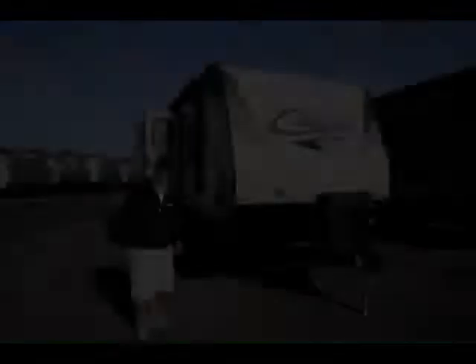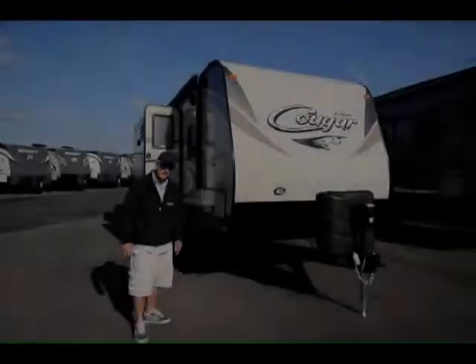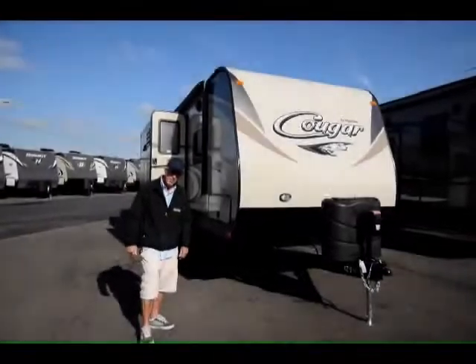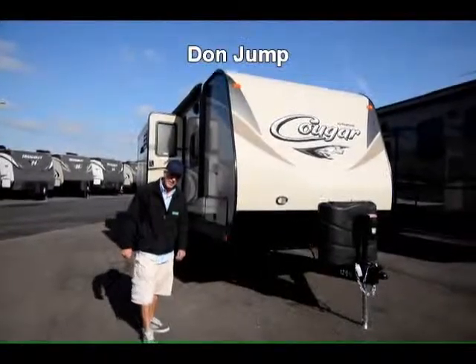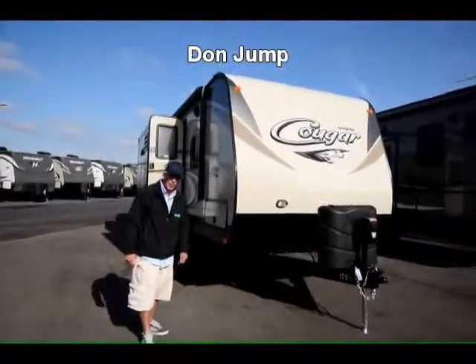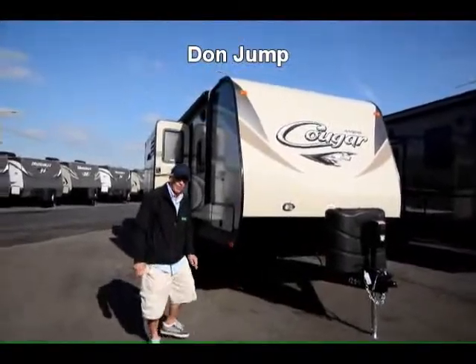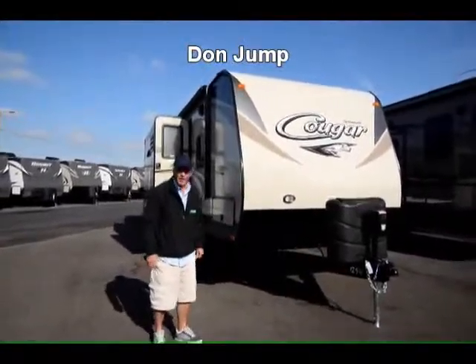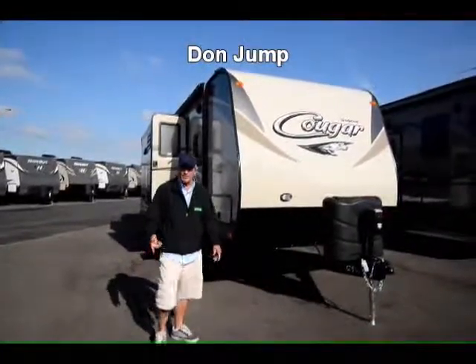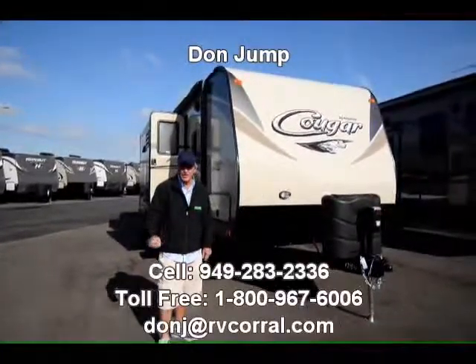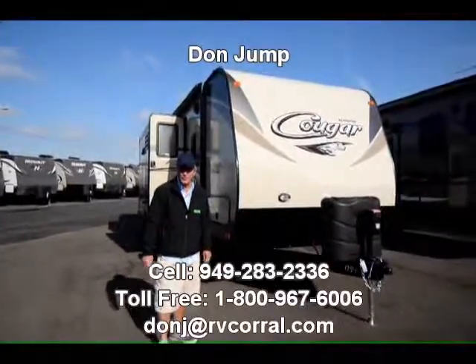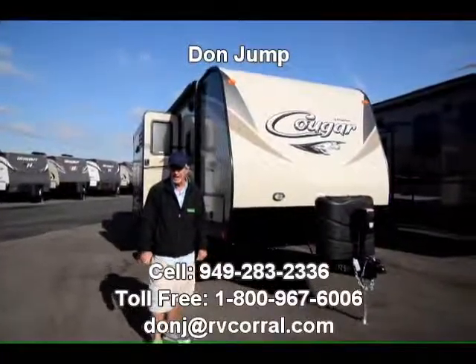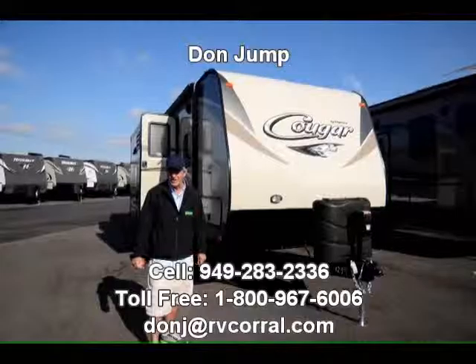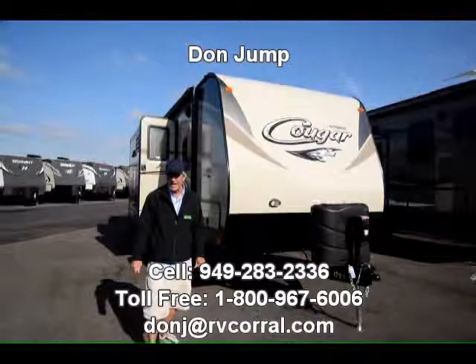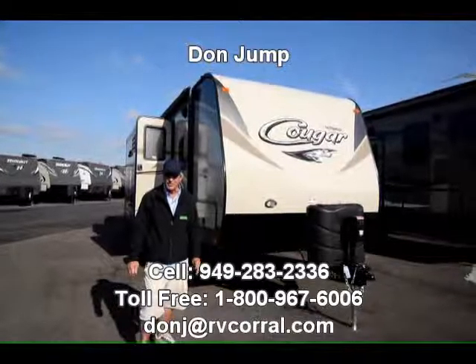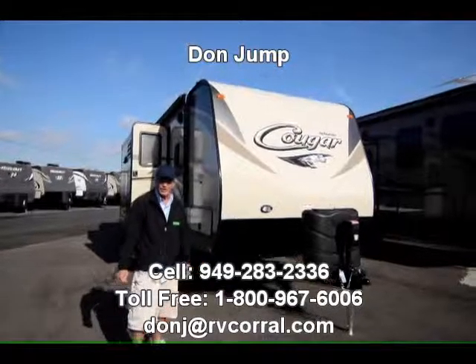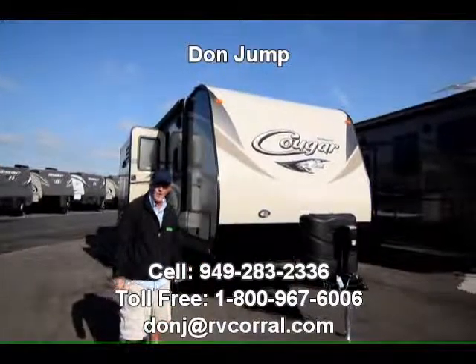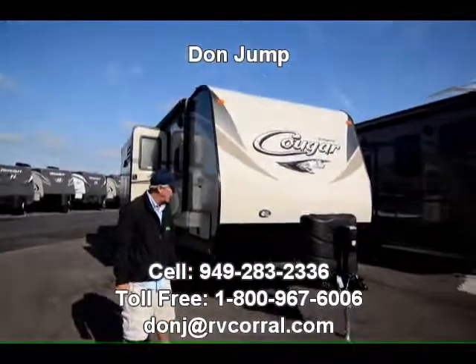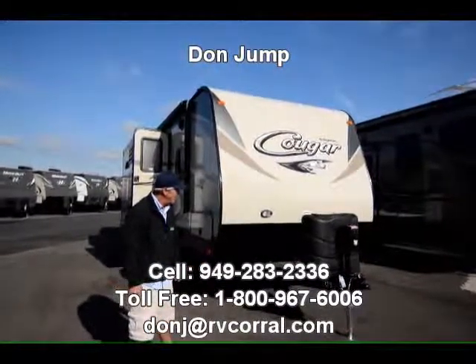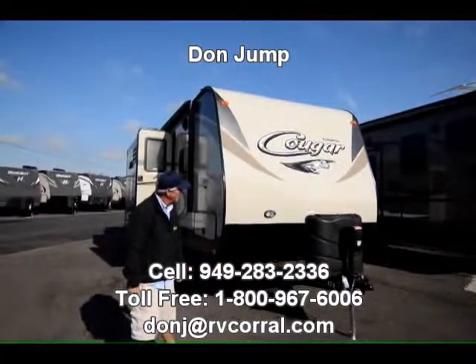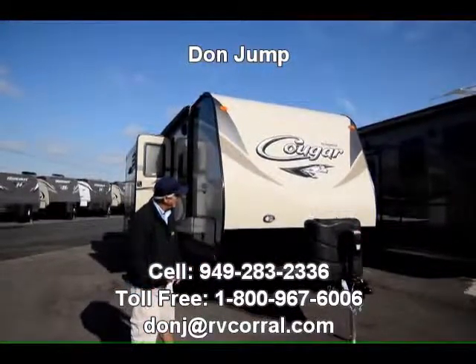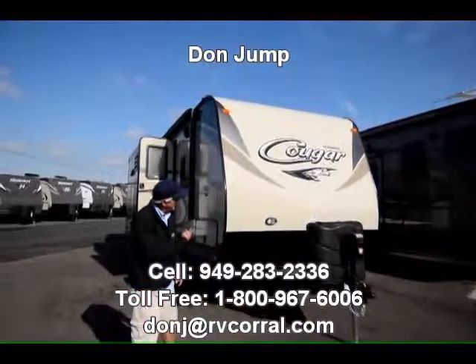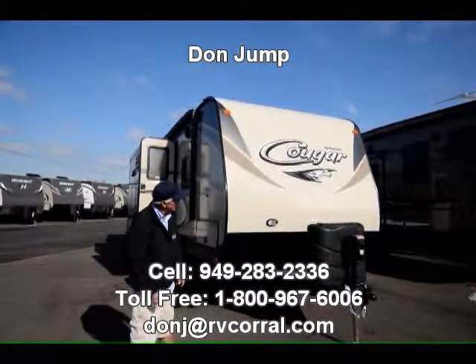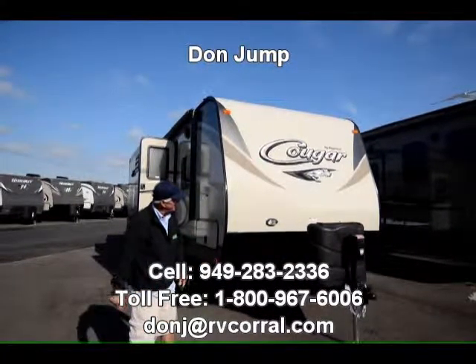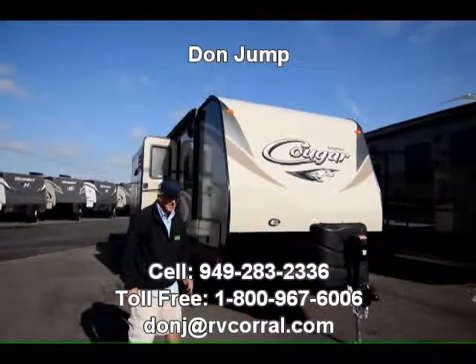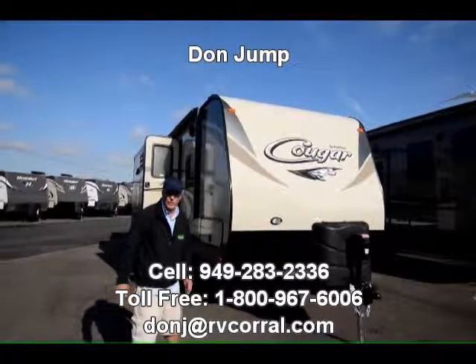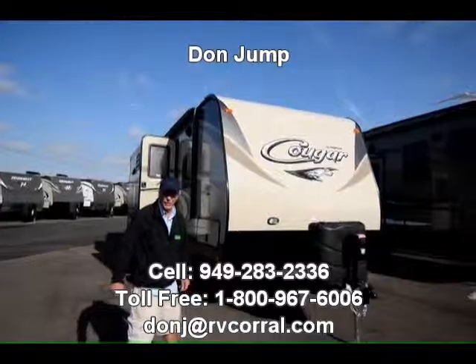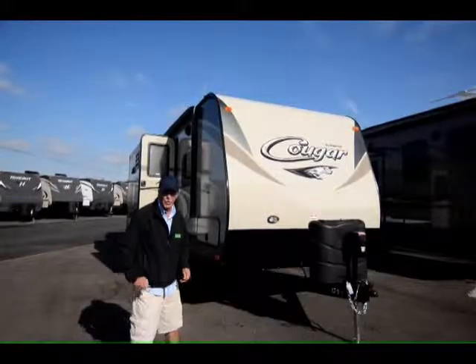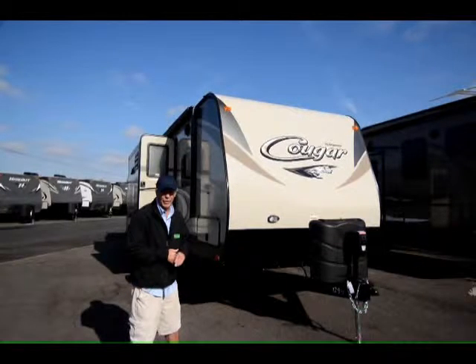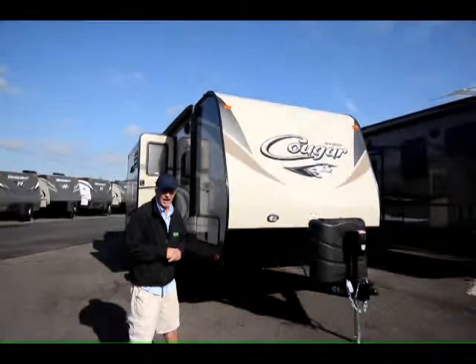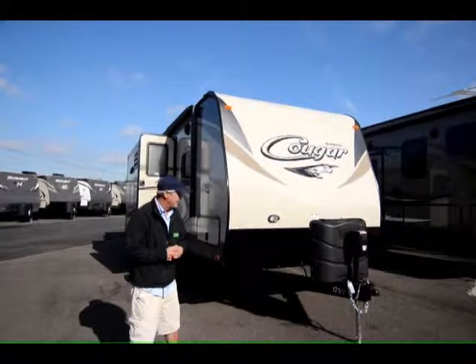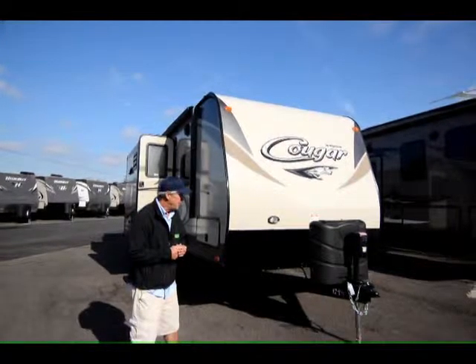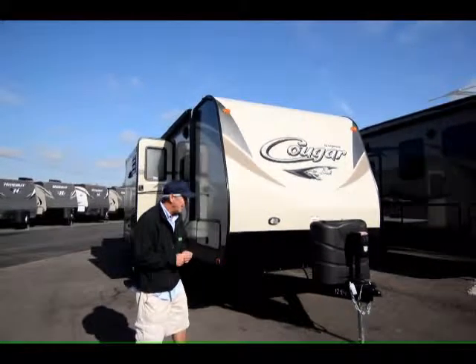Hi guys, welcome to the RV Corral. I've been selling RVs for 29 years now, getting ready to go on my 30th year. Today we're going to take a look at a 2016 26-foot Cougar. It is a beauty guys.